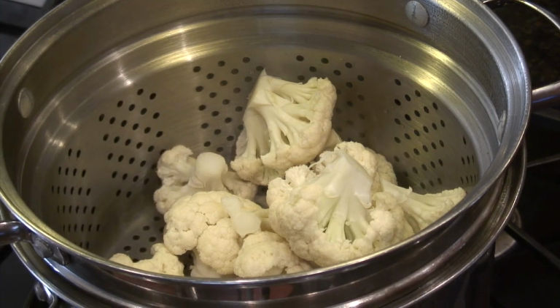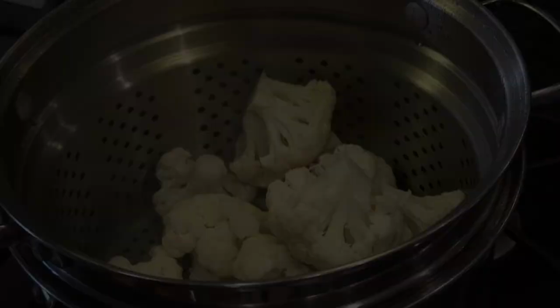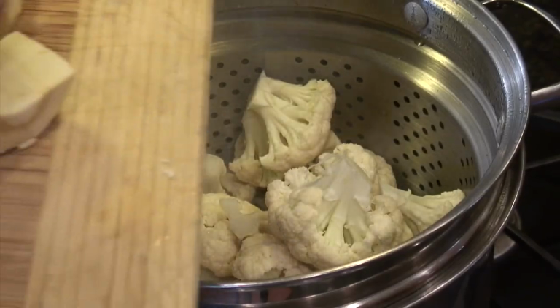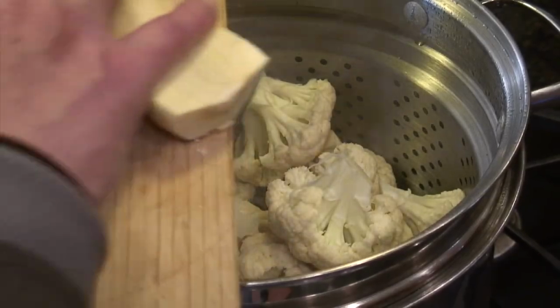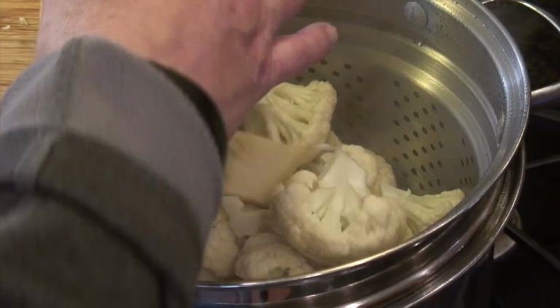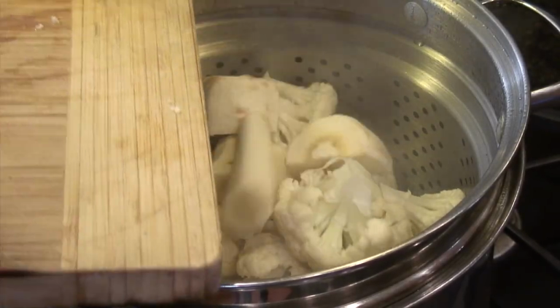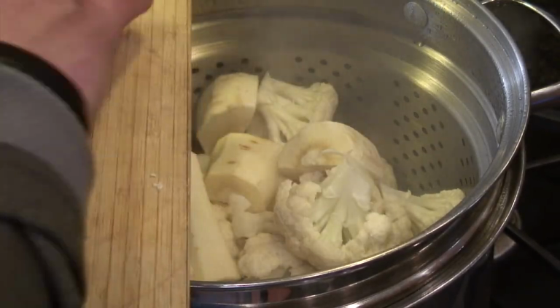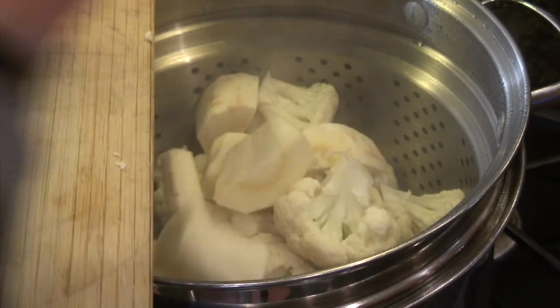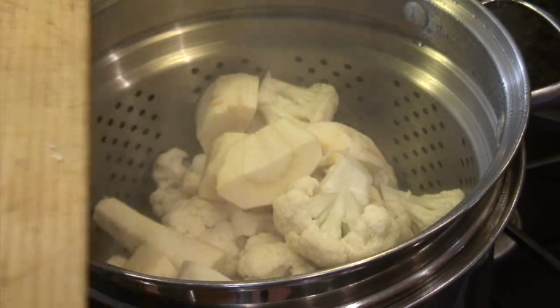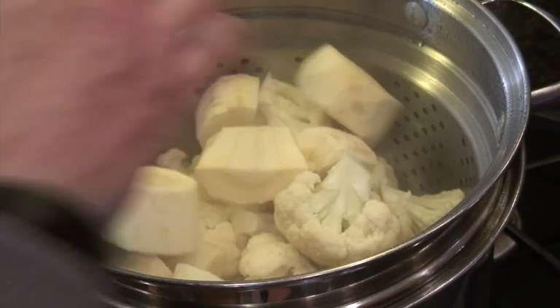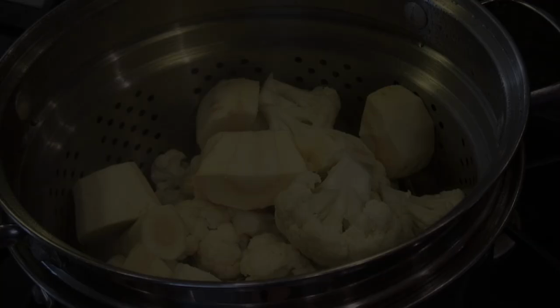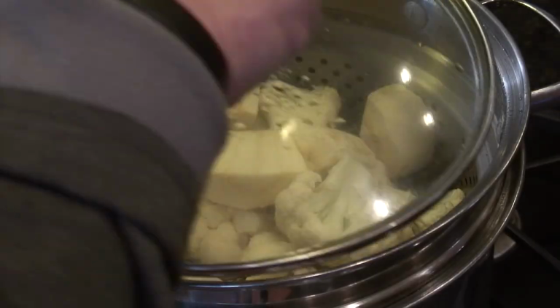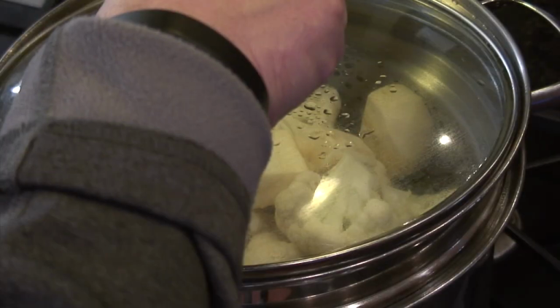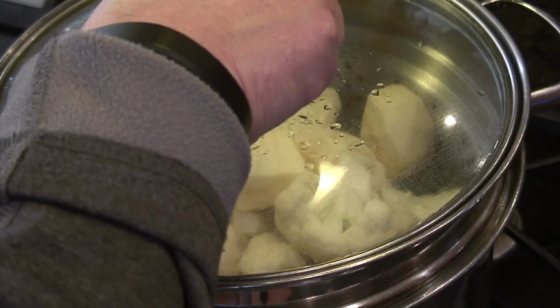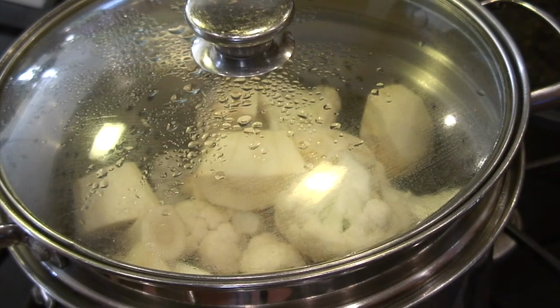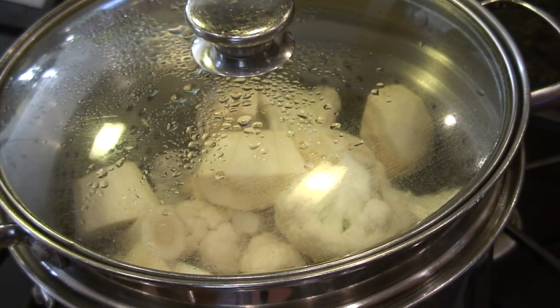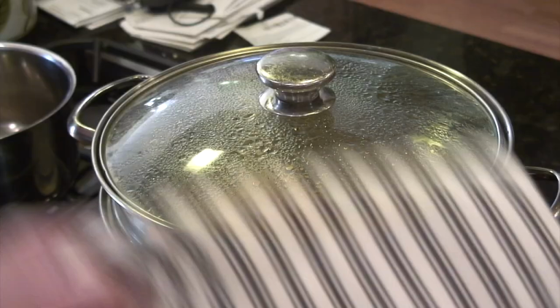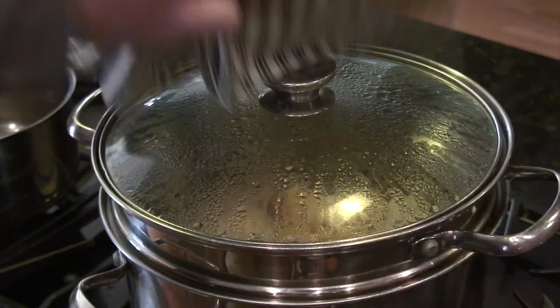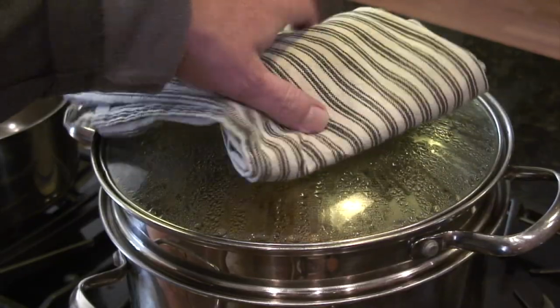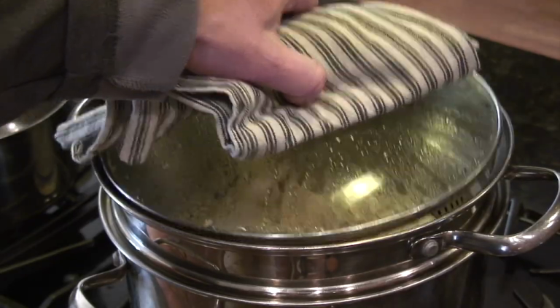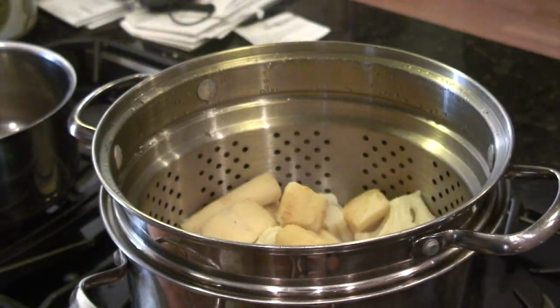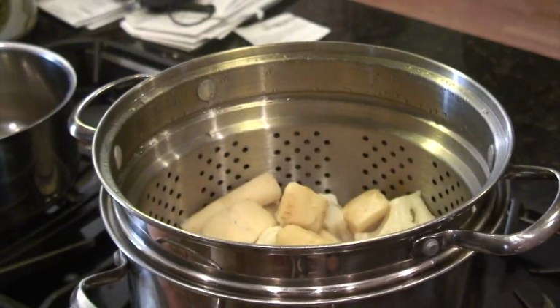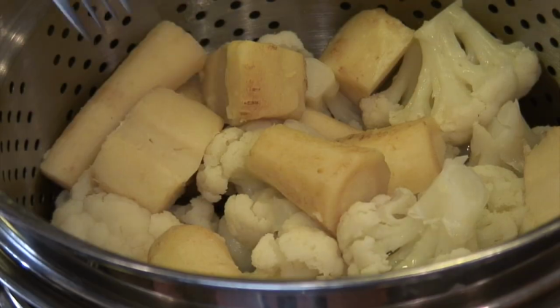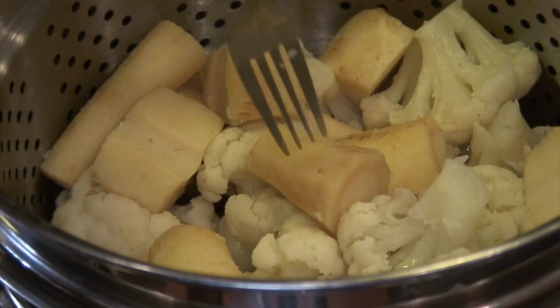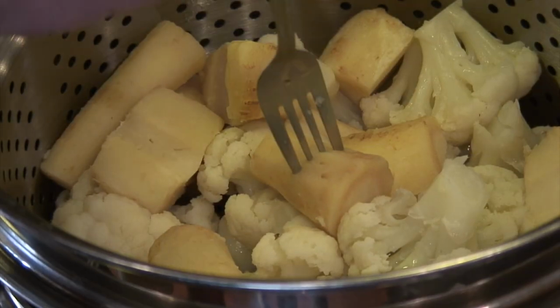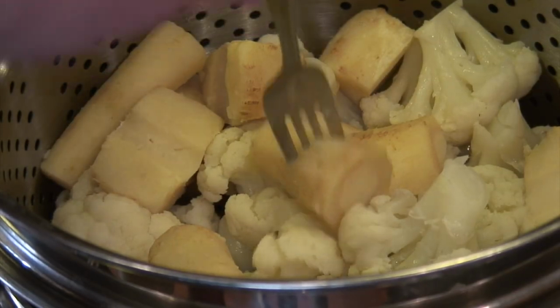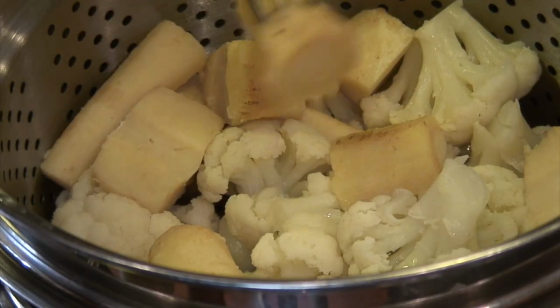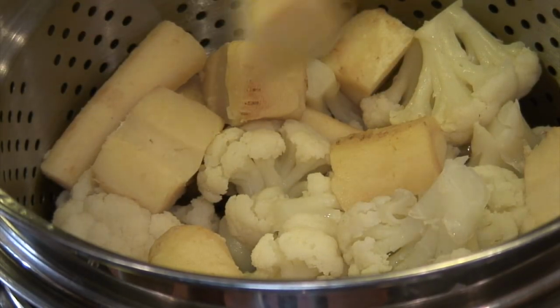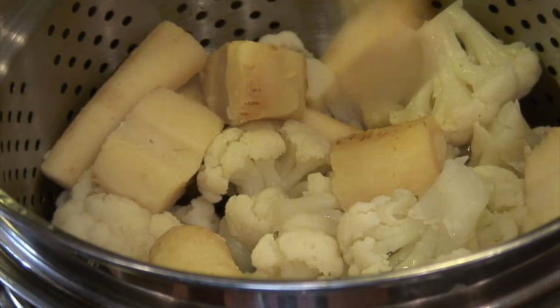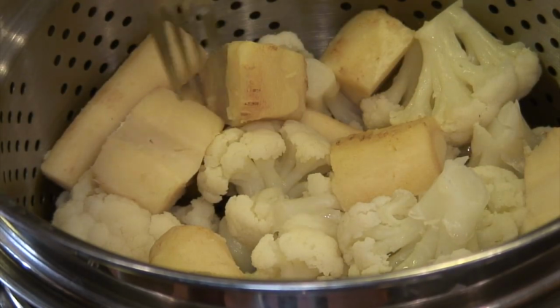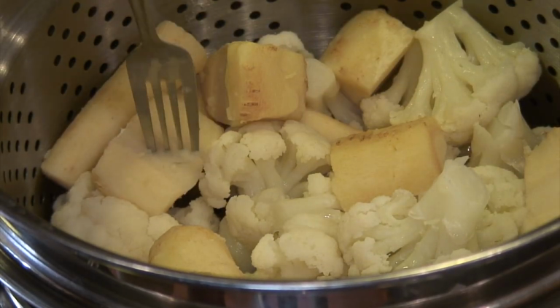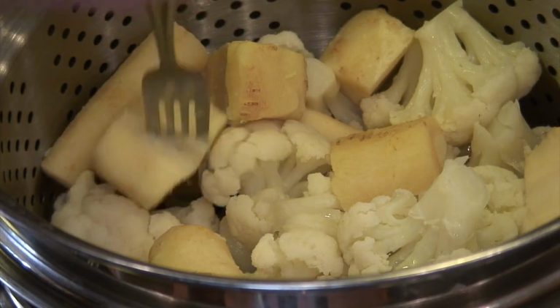Then we're going to add the parsnips that we've cut up. The parsnips are denser so they take a little bit longer to steam, and we want to get these things steamed down to where they're fork tender — so the fork slides right through — and the parsnips are the test in this case.